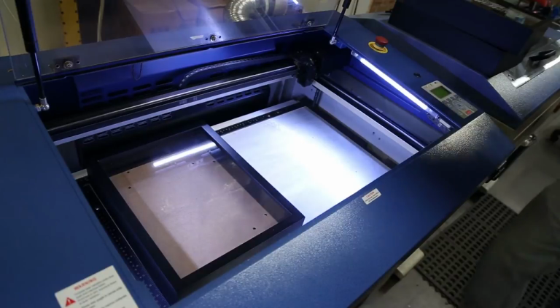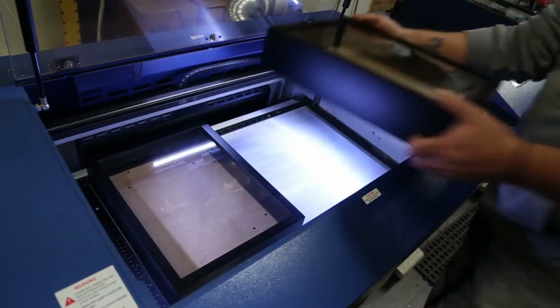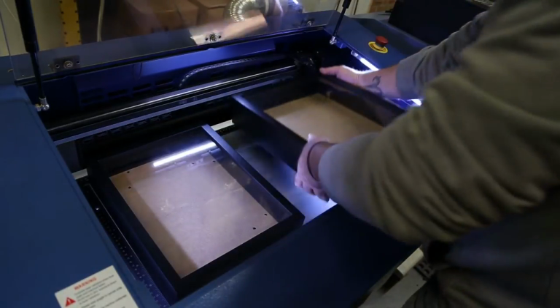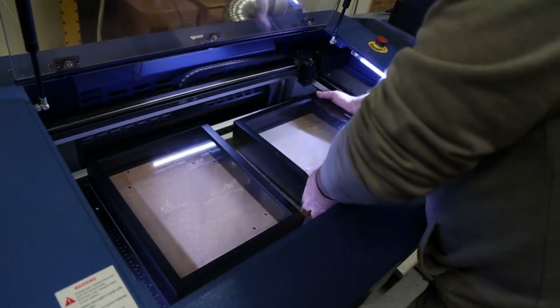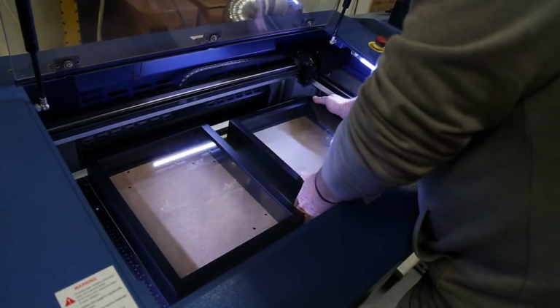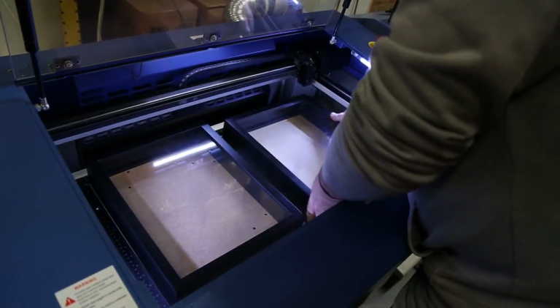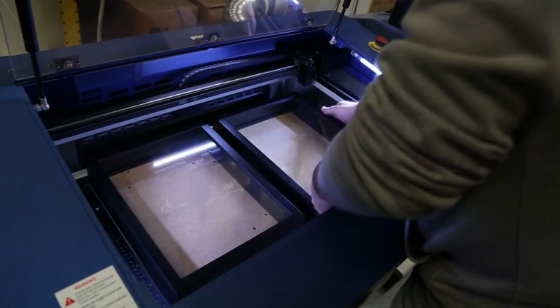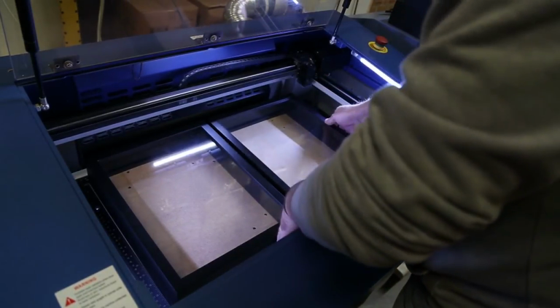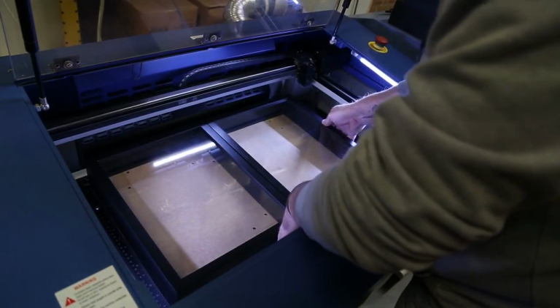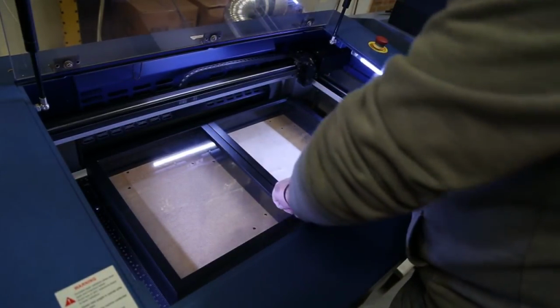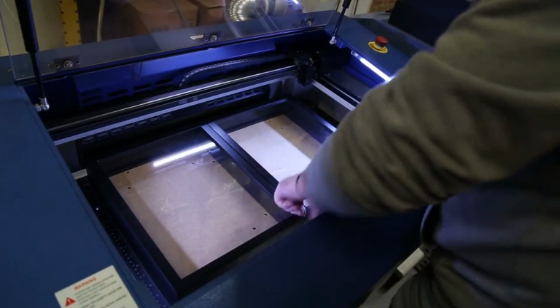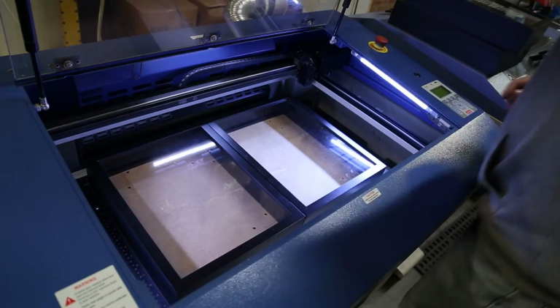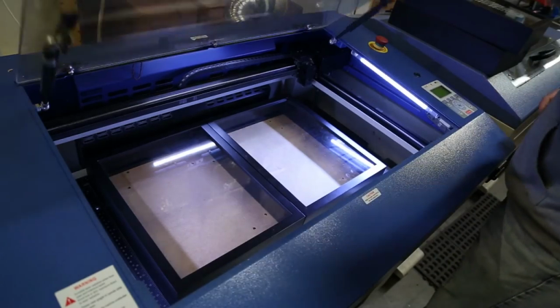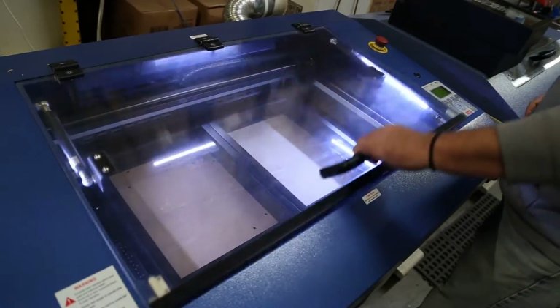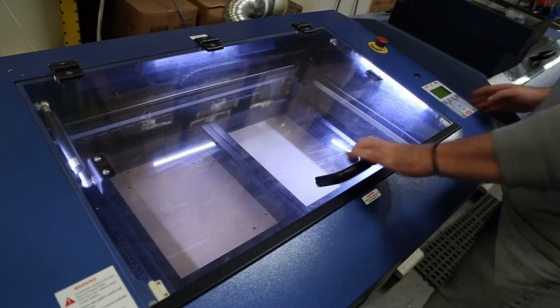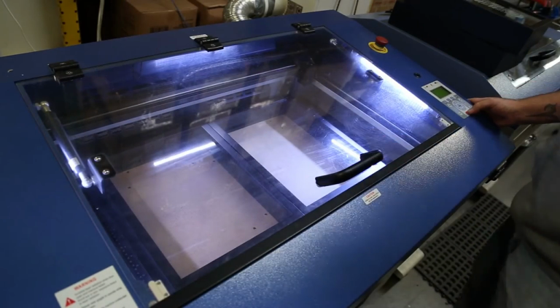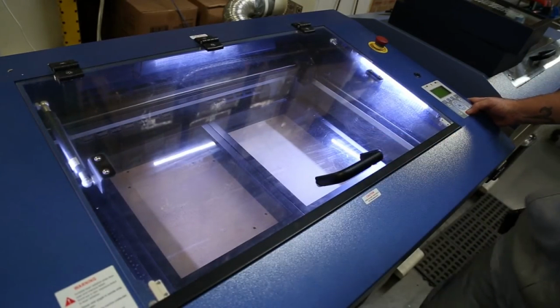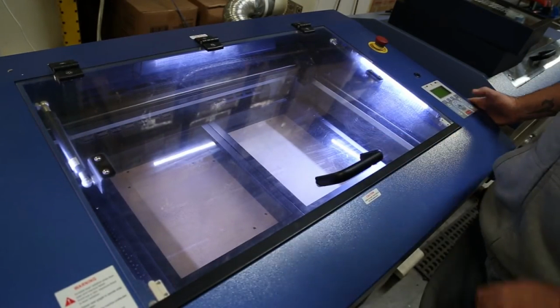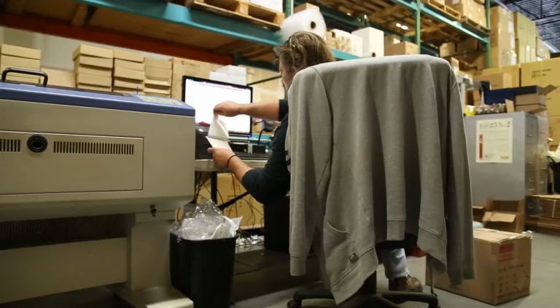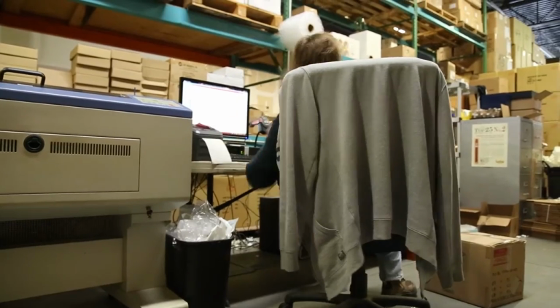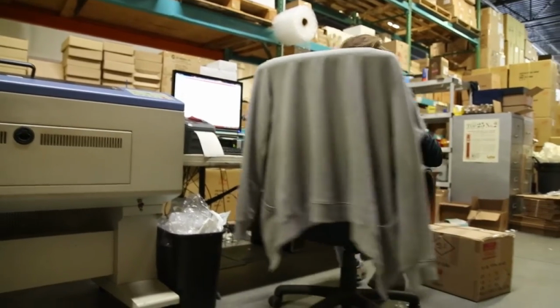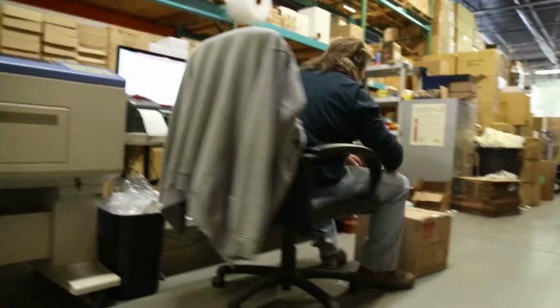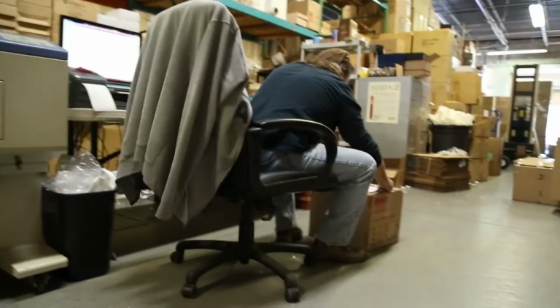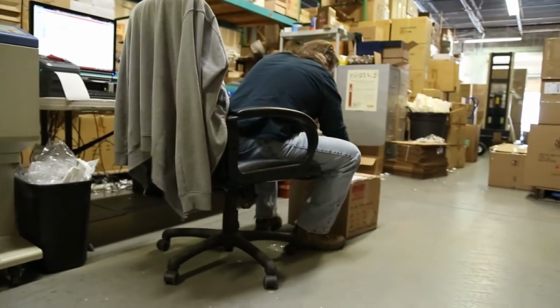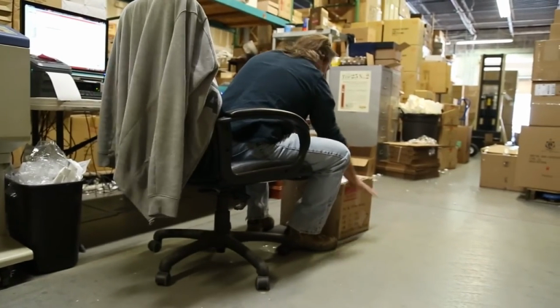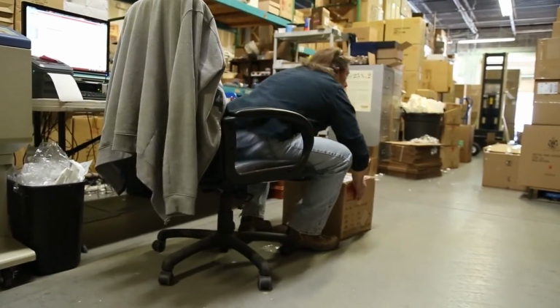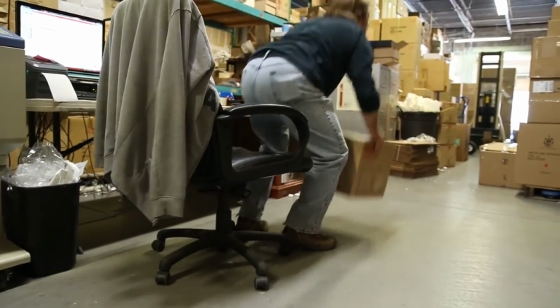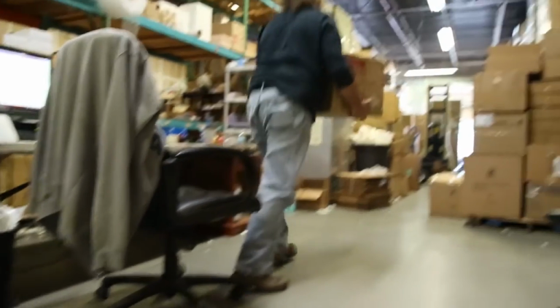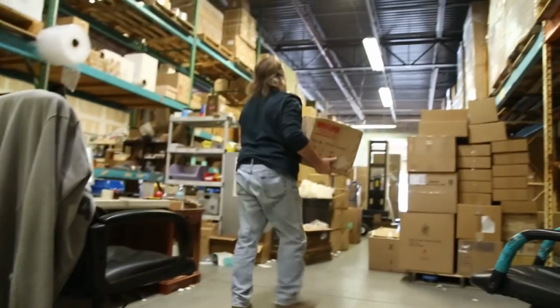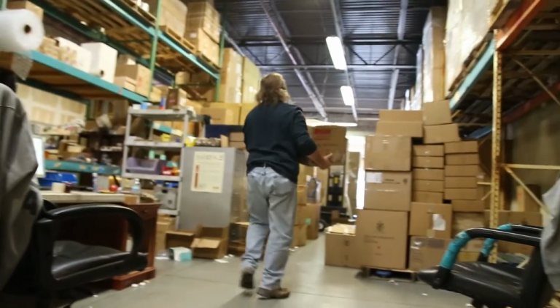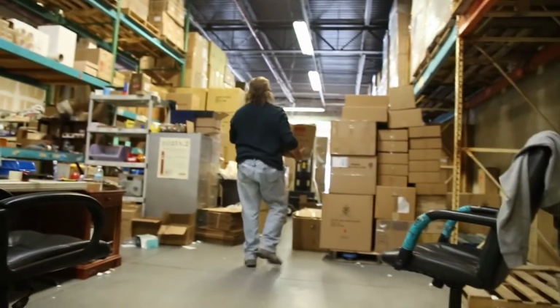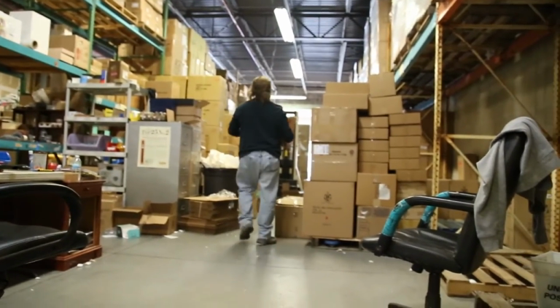Right now we're engraving anywhere from 300 to 400 different items a month, on top of another 300 to 400 nameplates a month. It's getting into a busy season, so the machines will be running 24/7, which means I will be too.